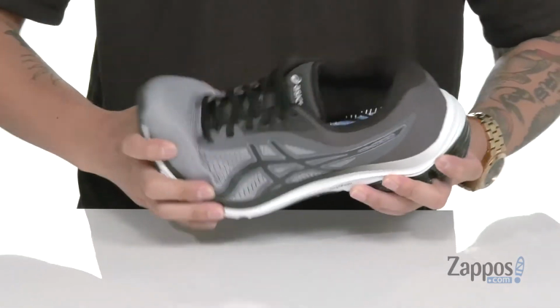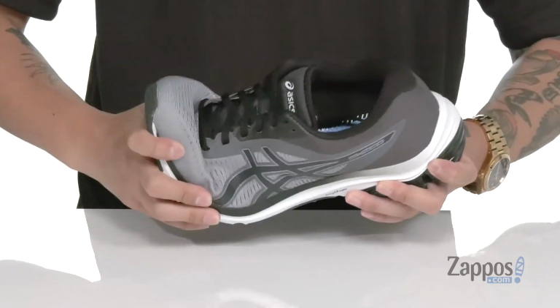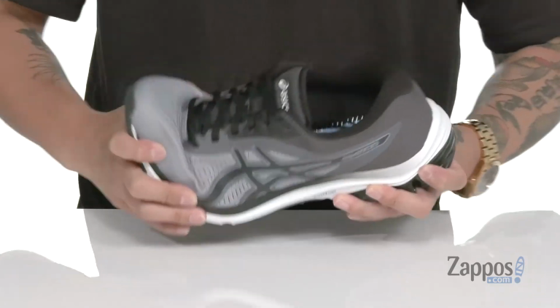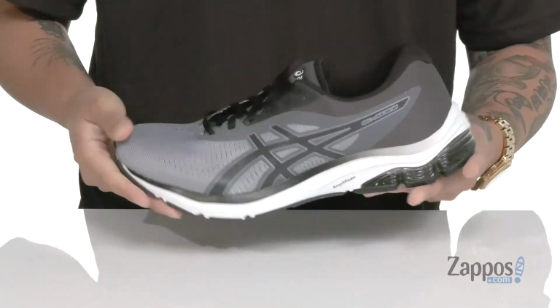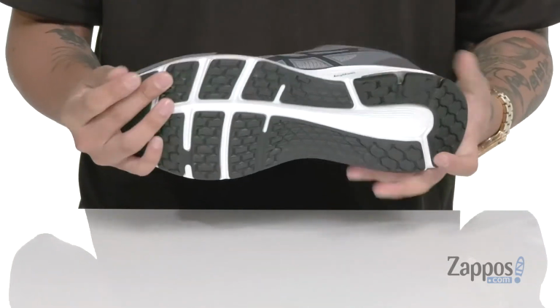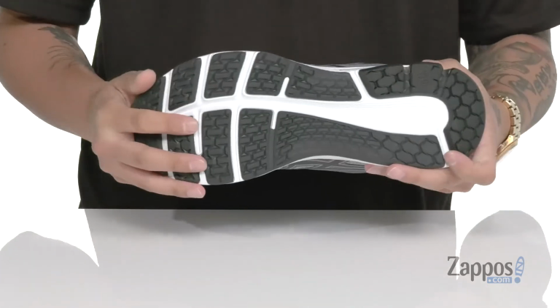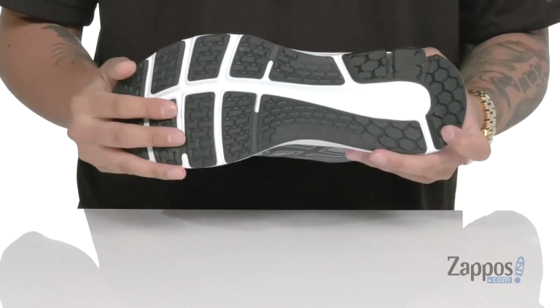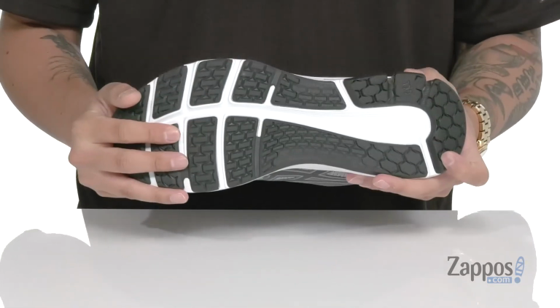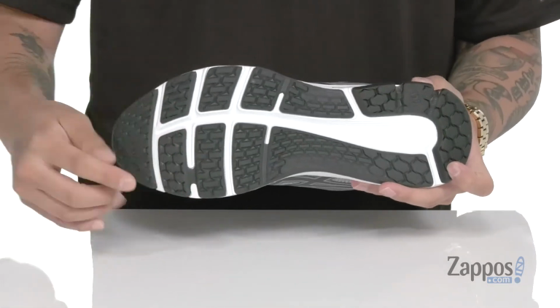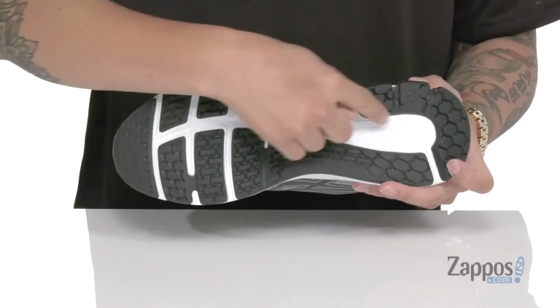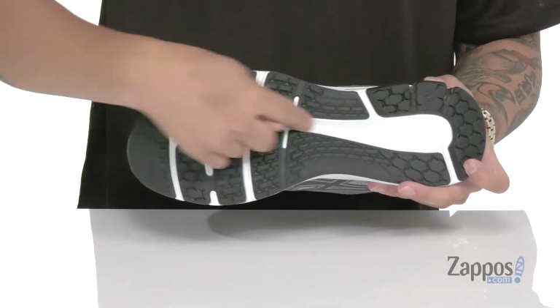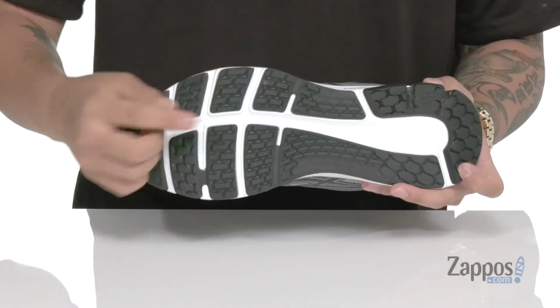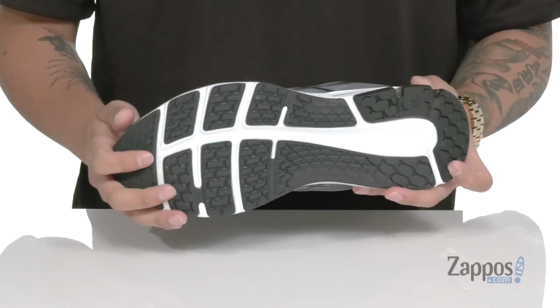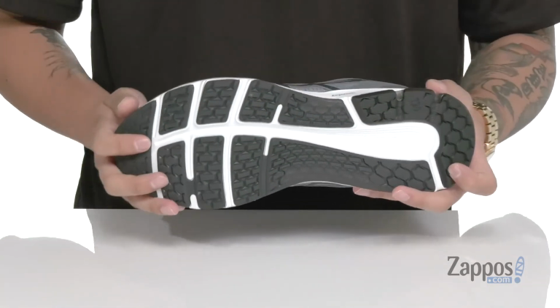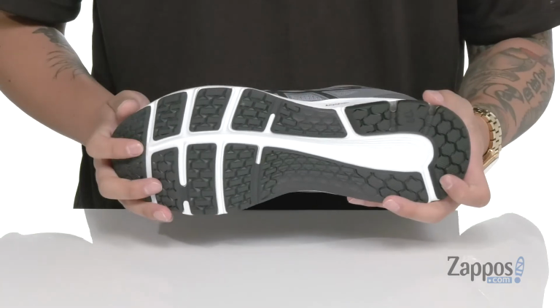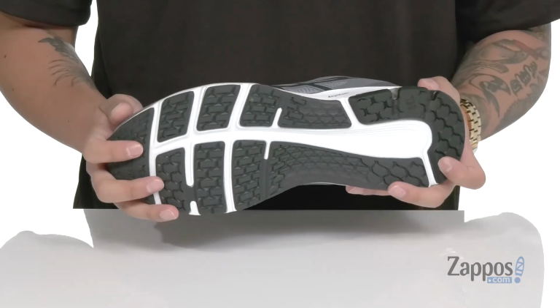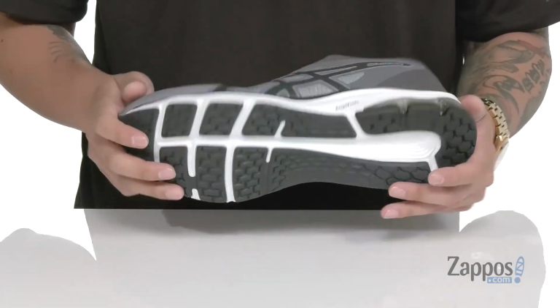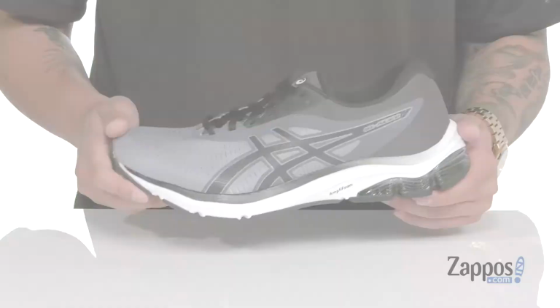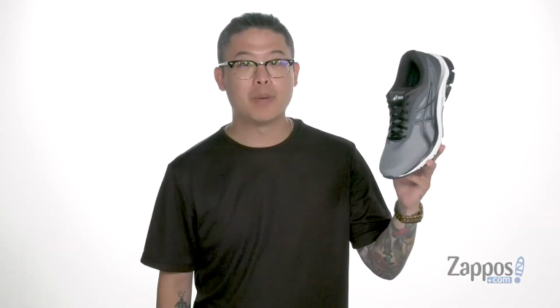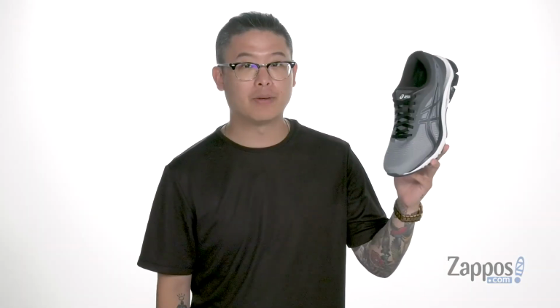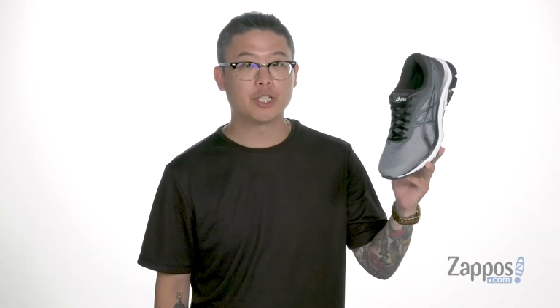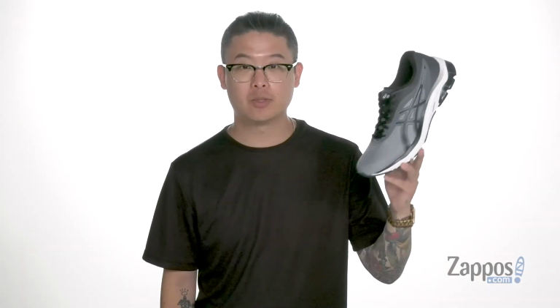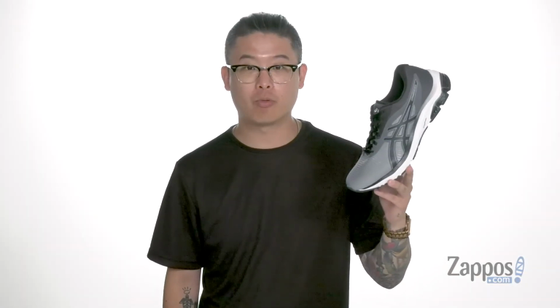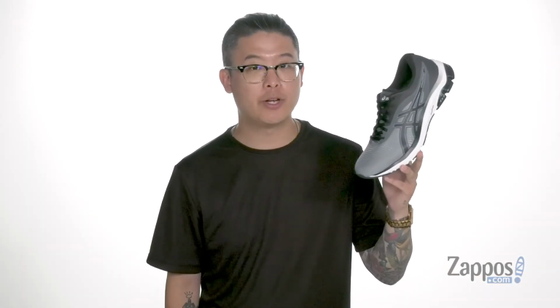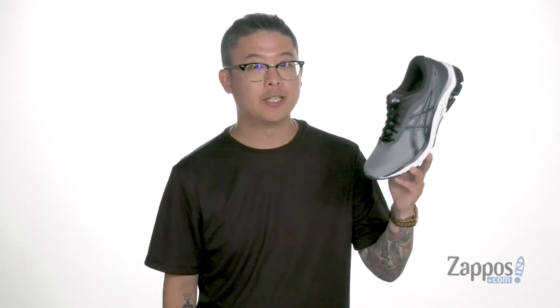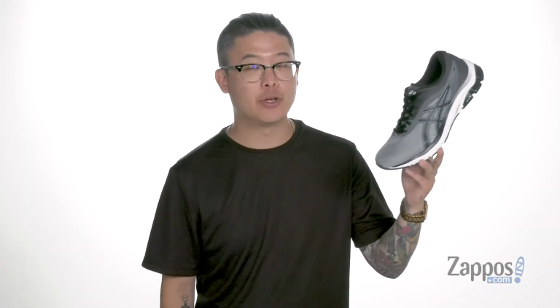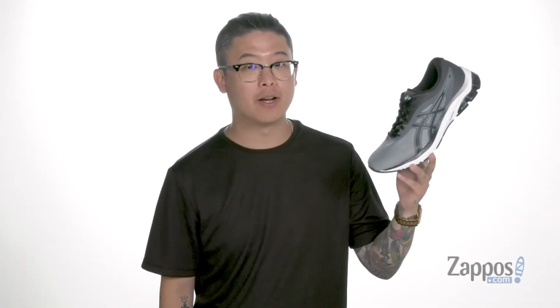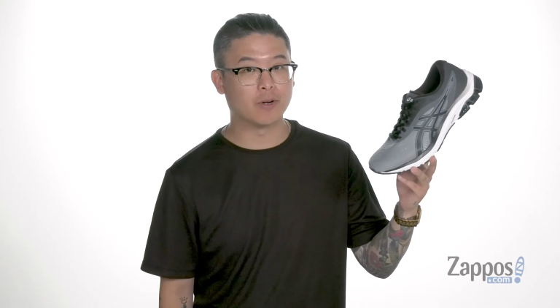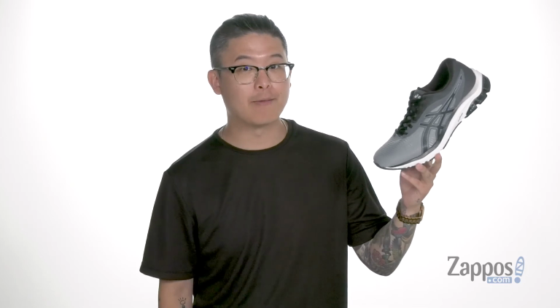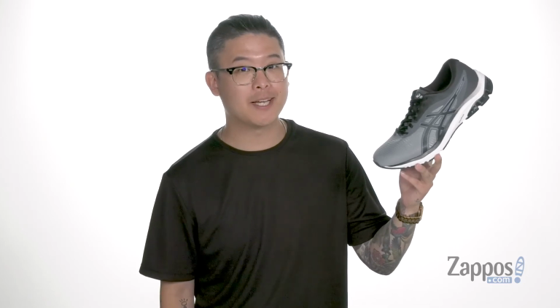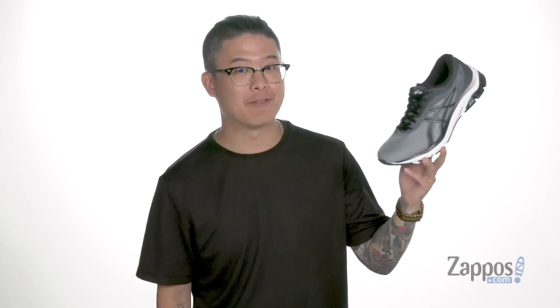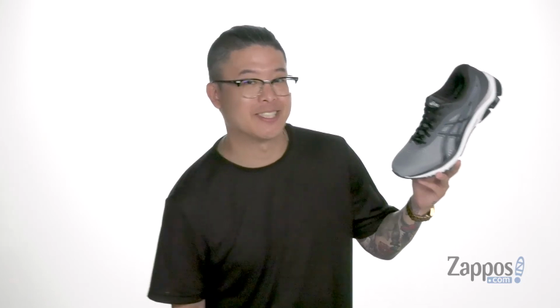It has a very flexible design and sits on top of a textured rubber outsole that features a guidance line for a stable and healthy stride, making sure you have the cushioning and support right where you need it so you can have a comfortable run. Grab them today — they're from ASICS.